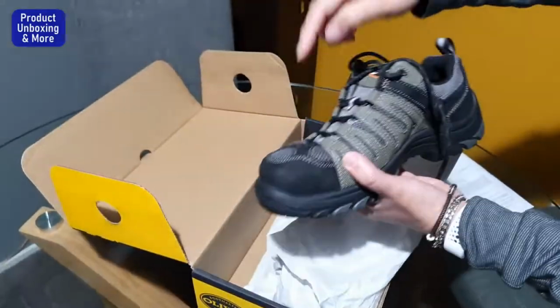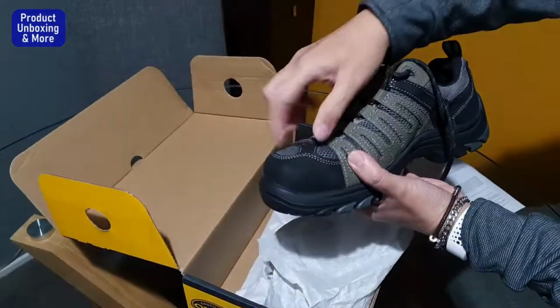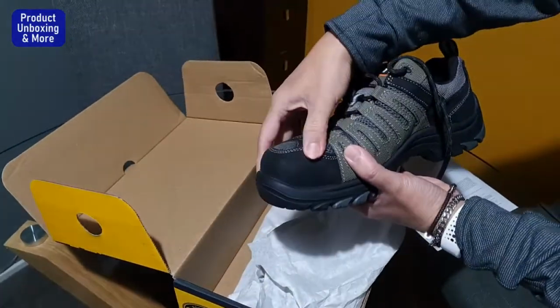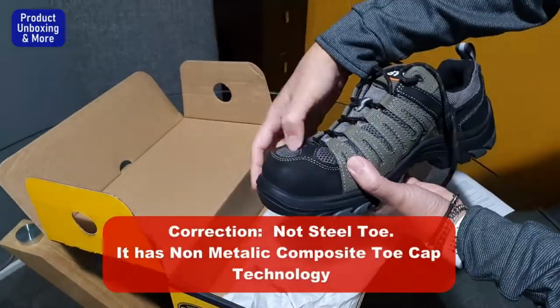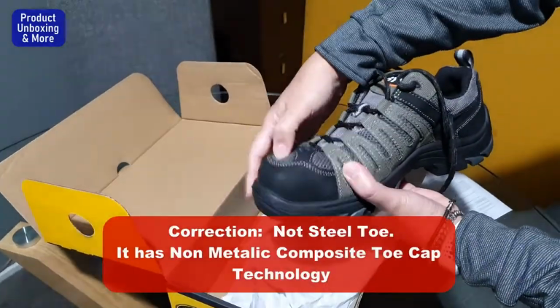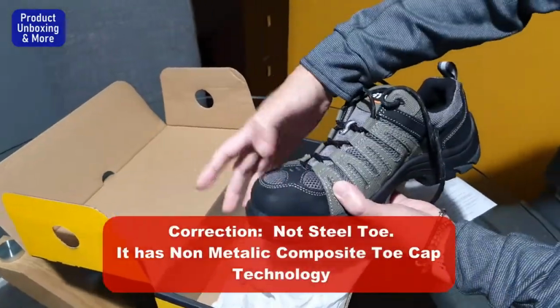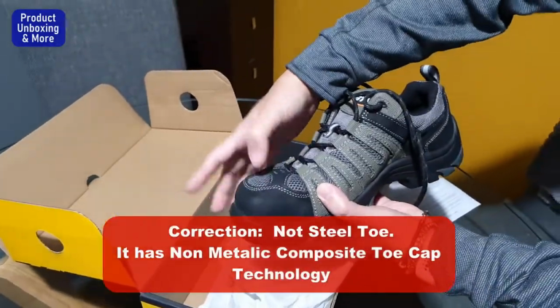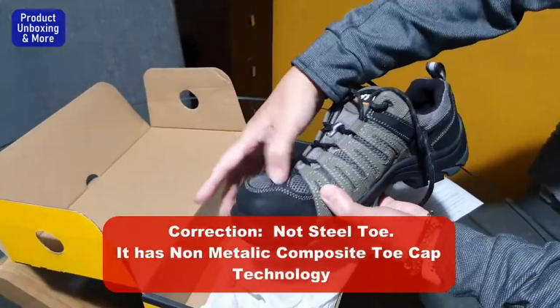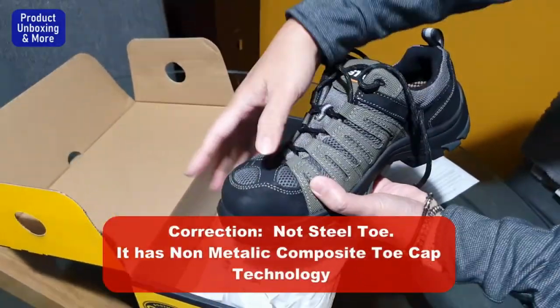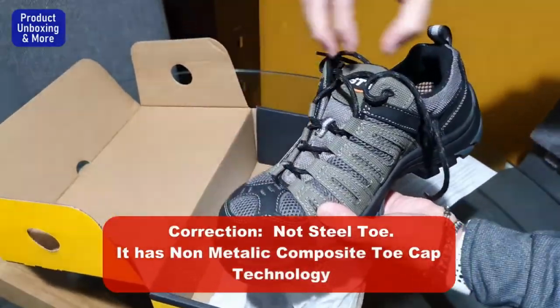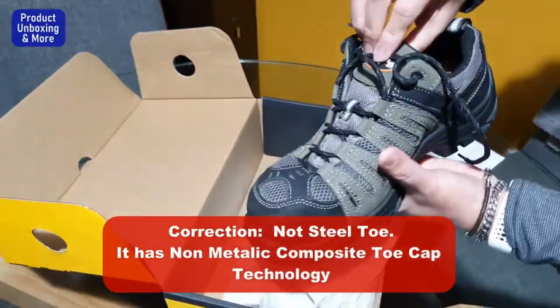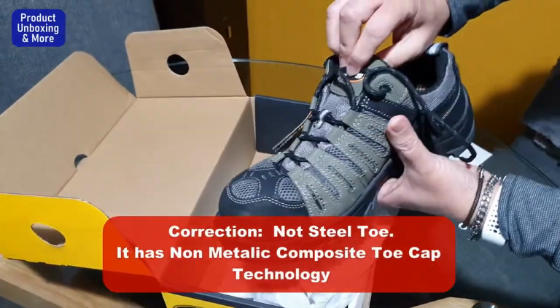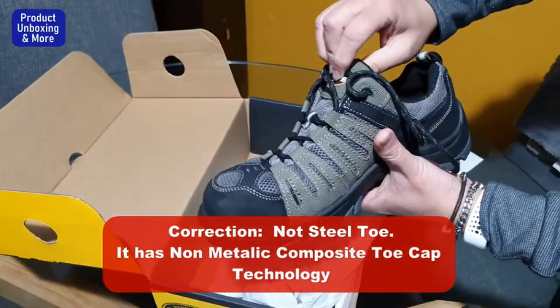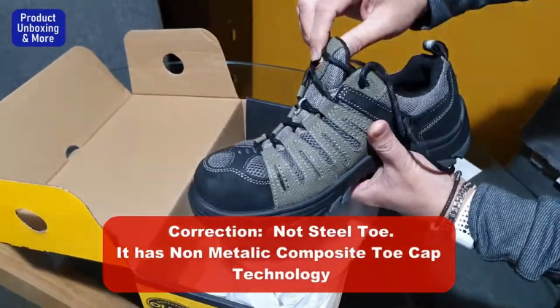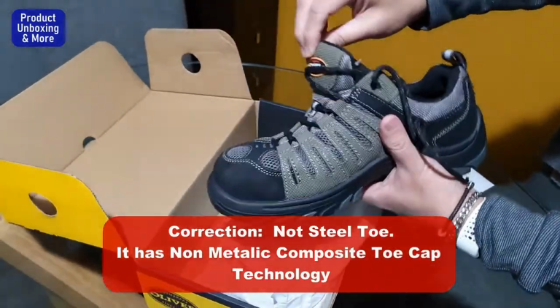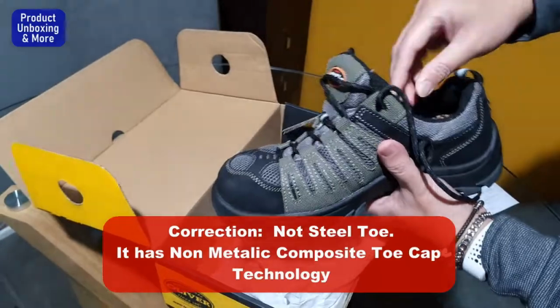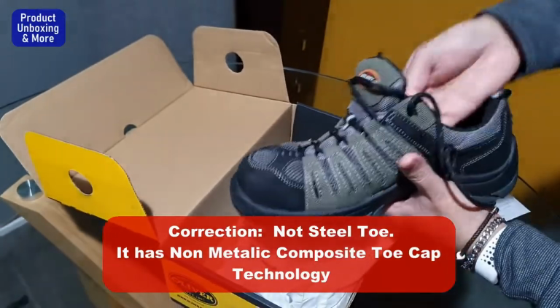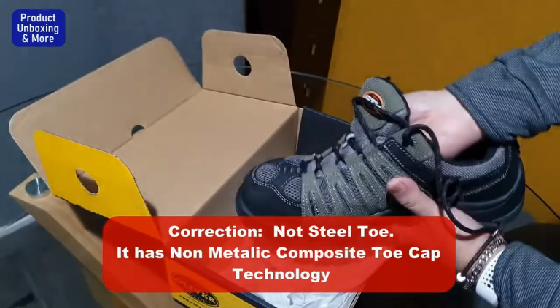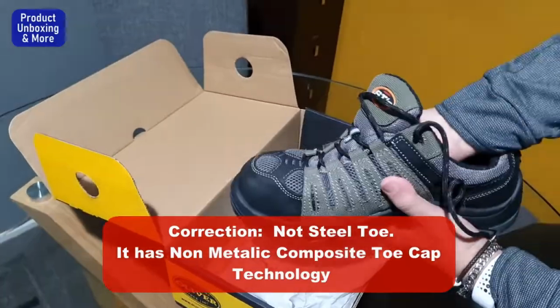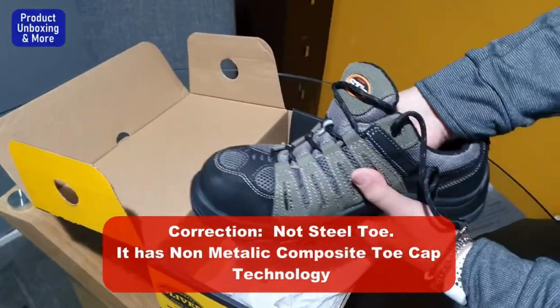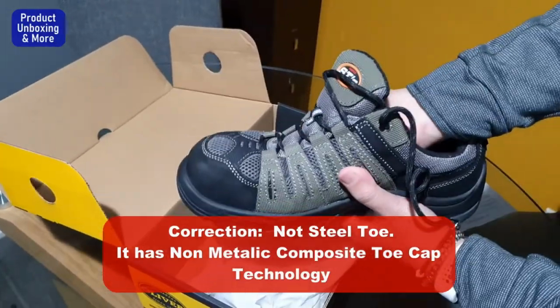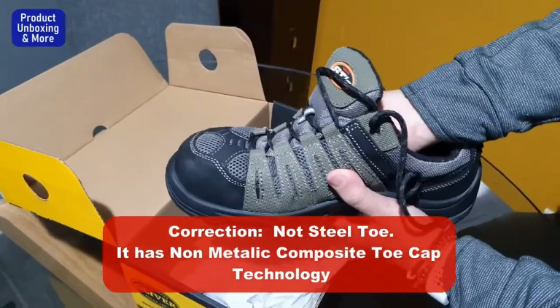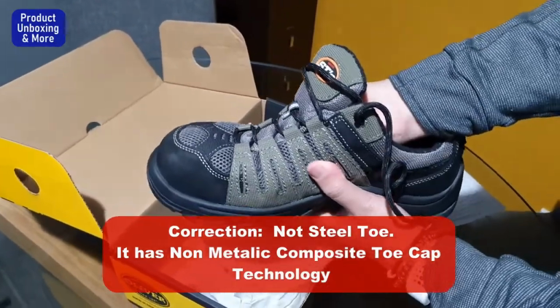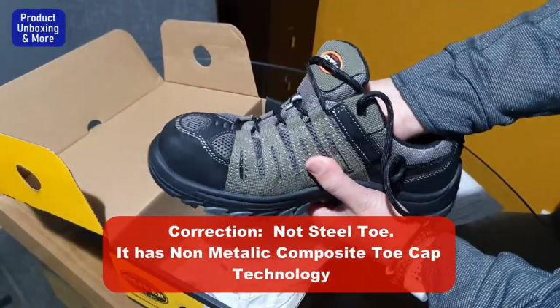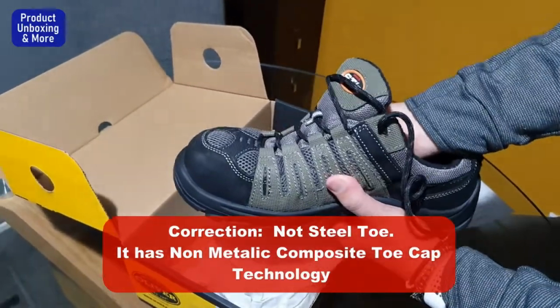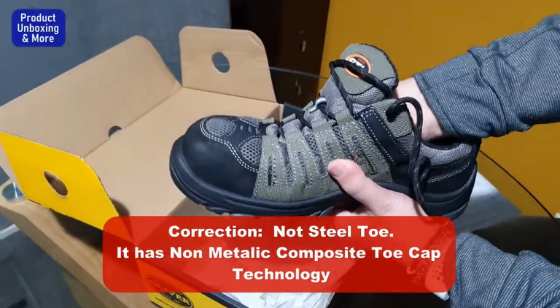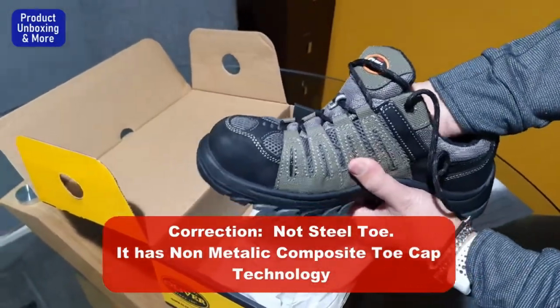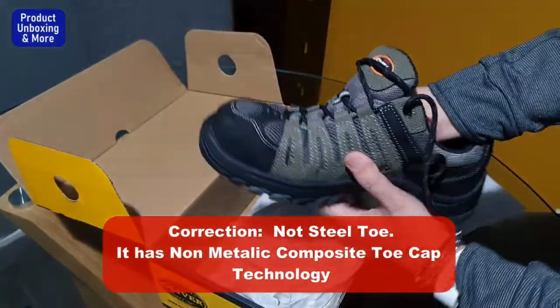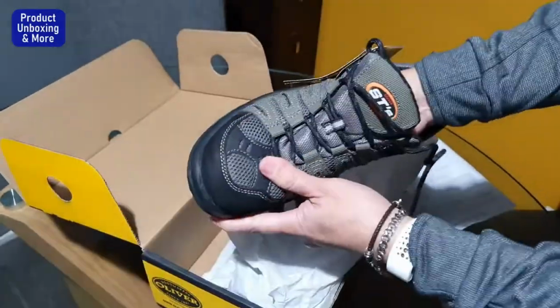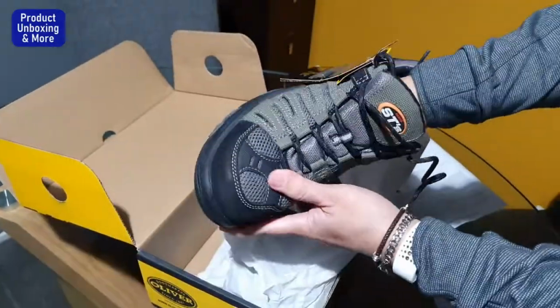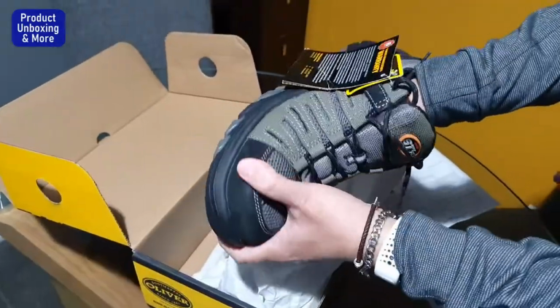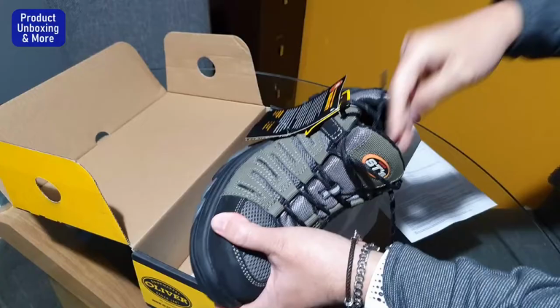You can see it's really hard on the toe area, but if you feel inside it you cannot feel the steel, so it's really comfortable.